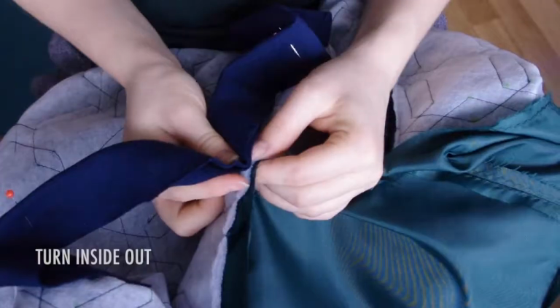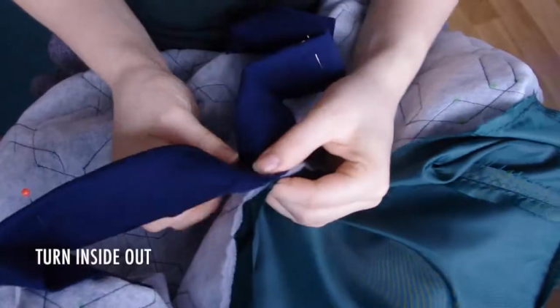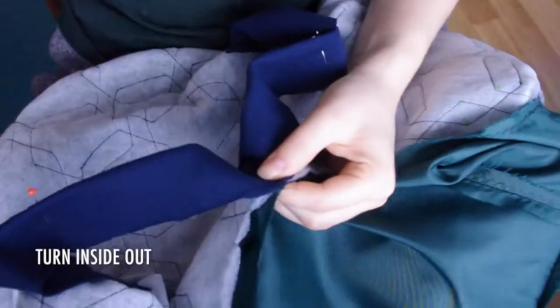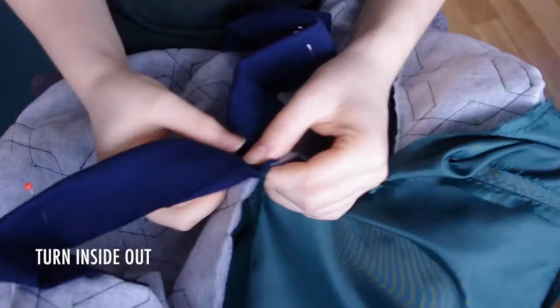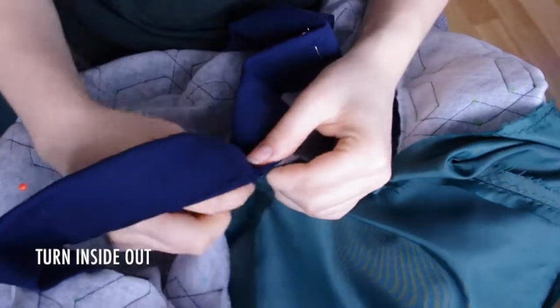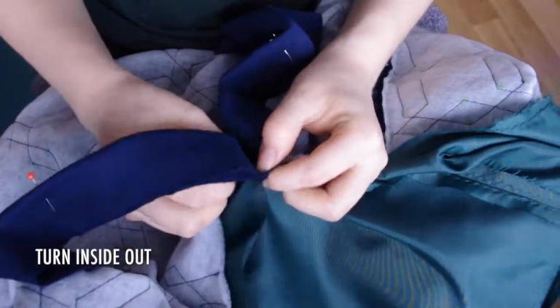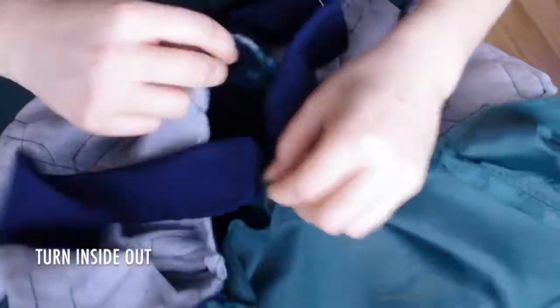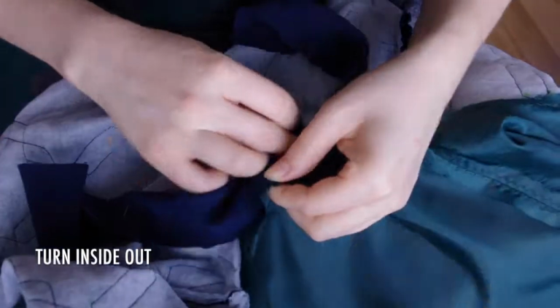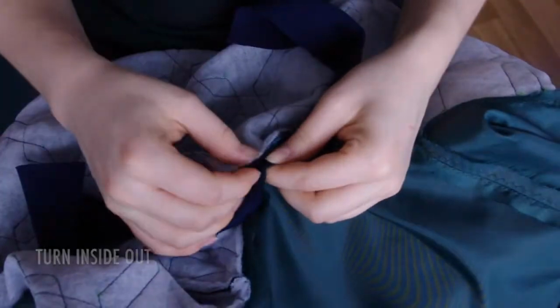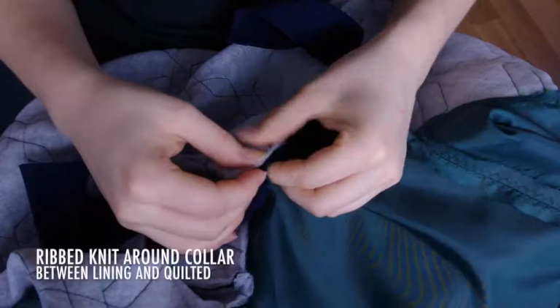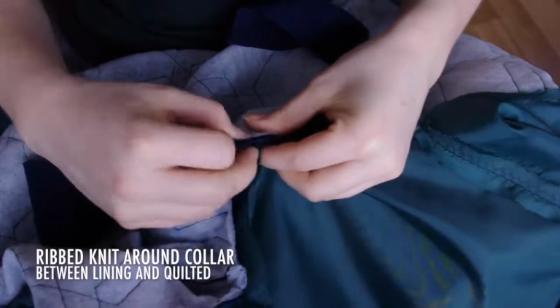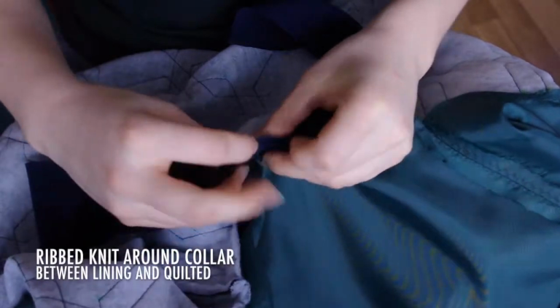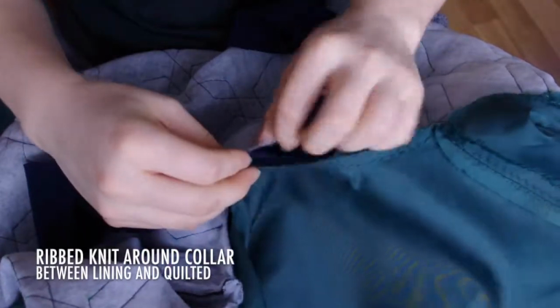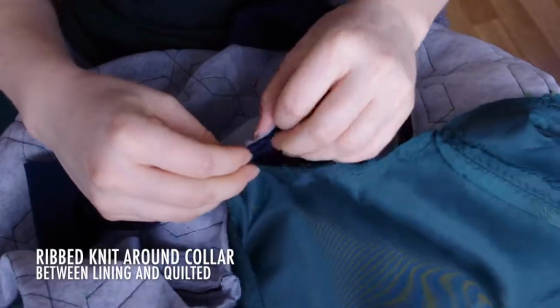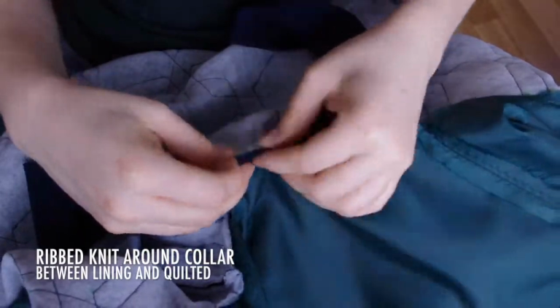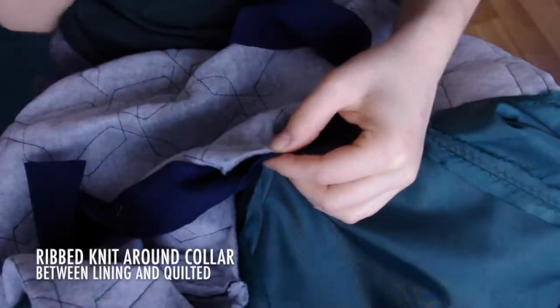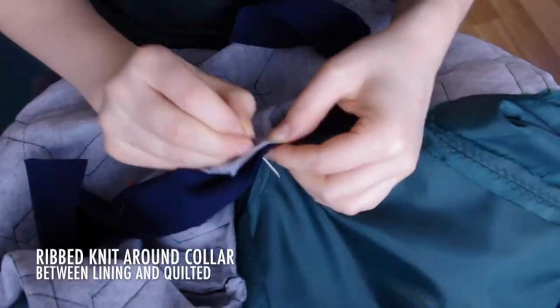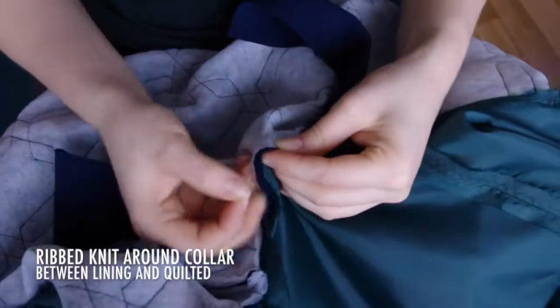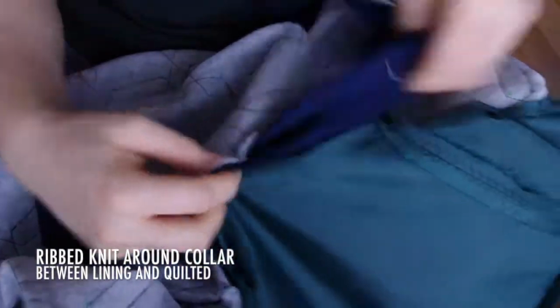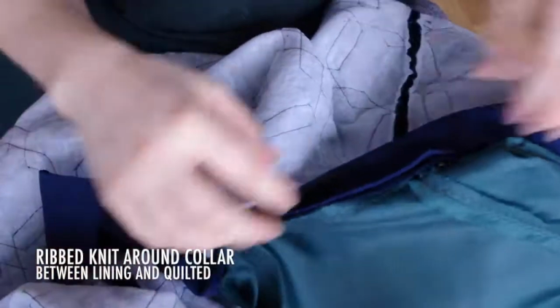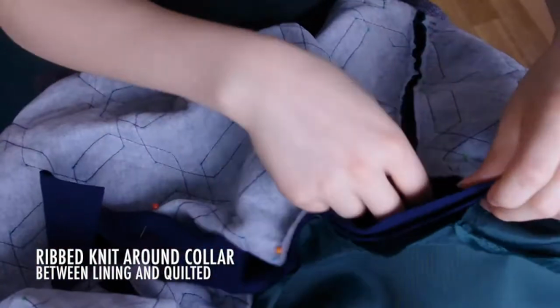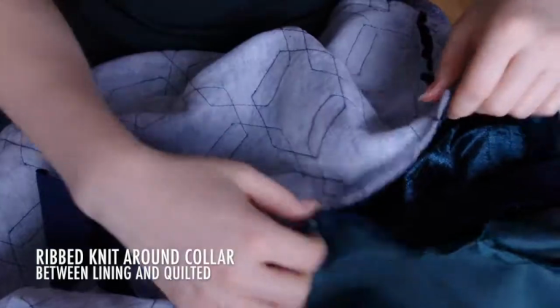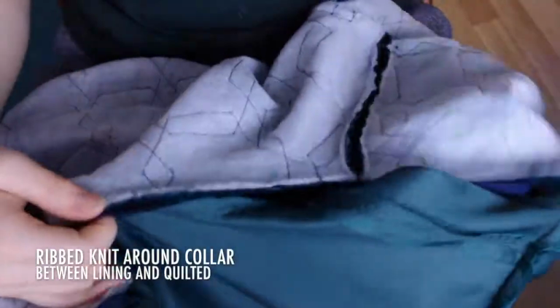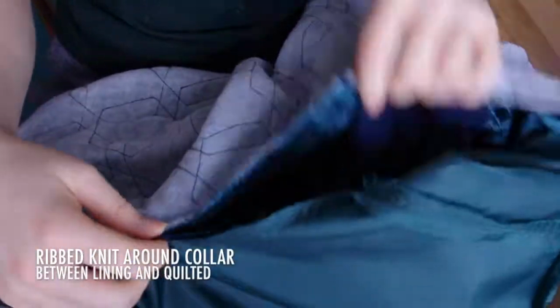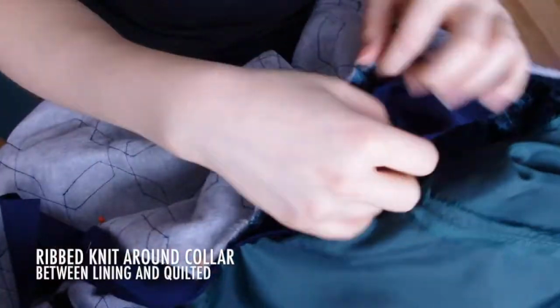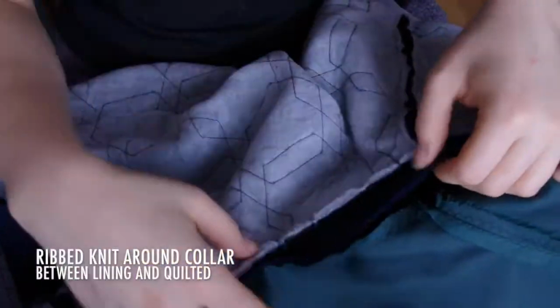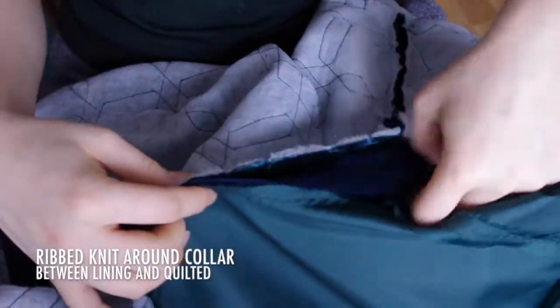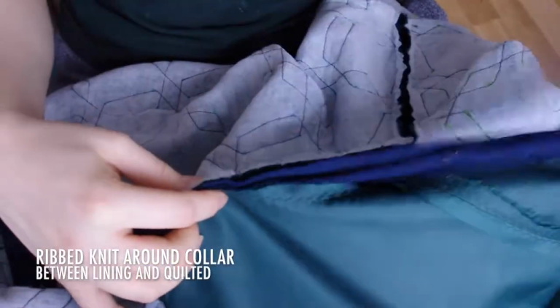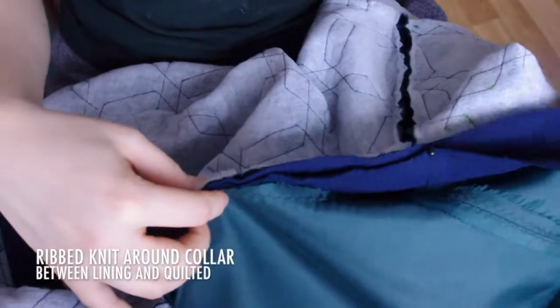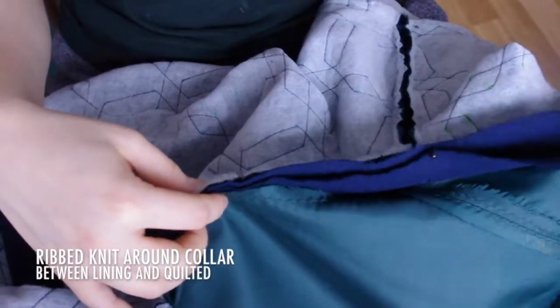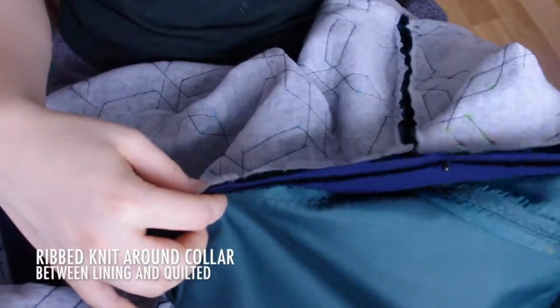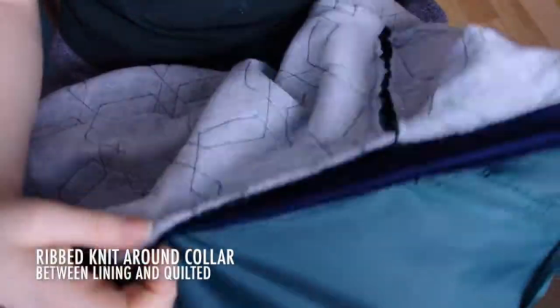Turn the jacket inside out again and pin in the ribbed knit for the collar. It should be a bit shorter than the collar. Stretch it and pin the midpoints like with the sleeves, and taper it down at the end so it sinks nicely into the jacket.